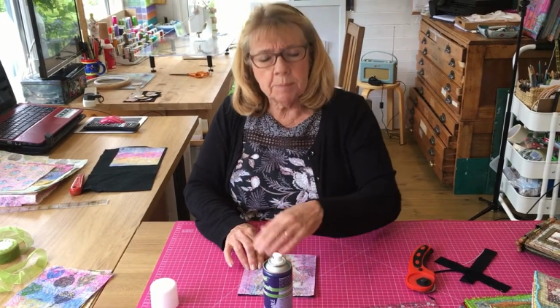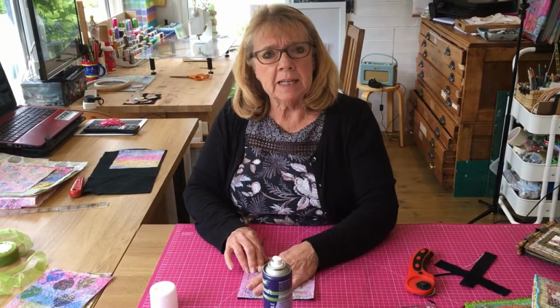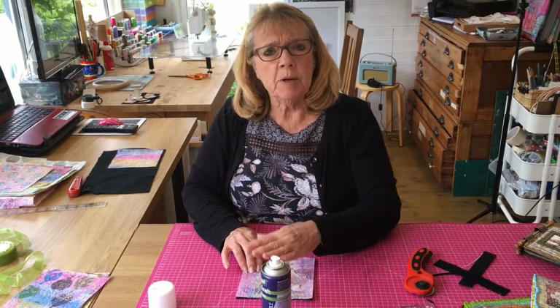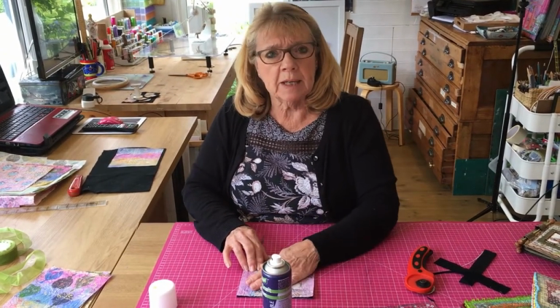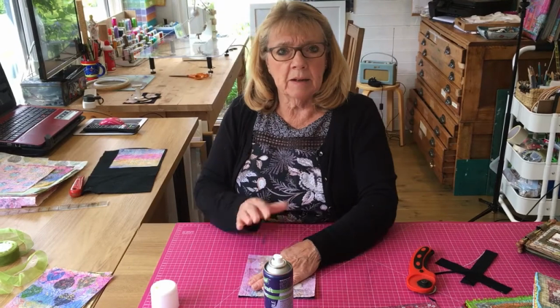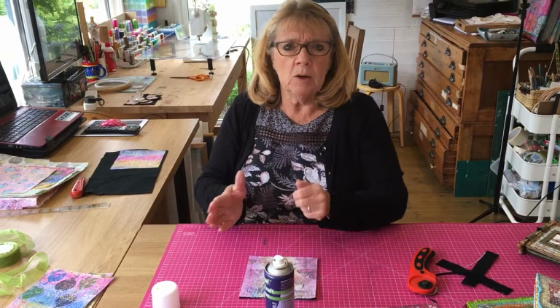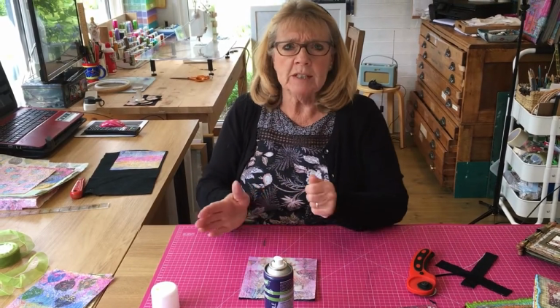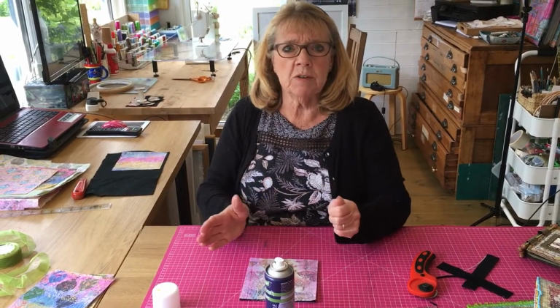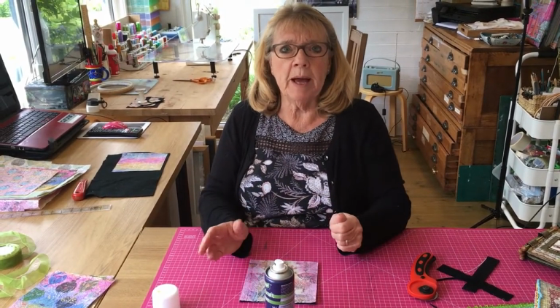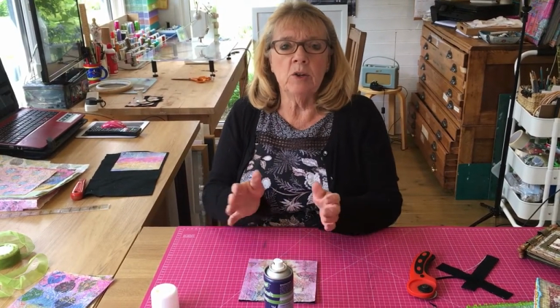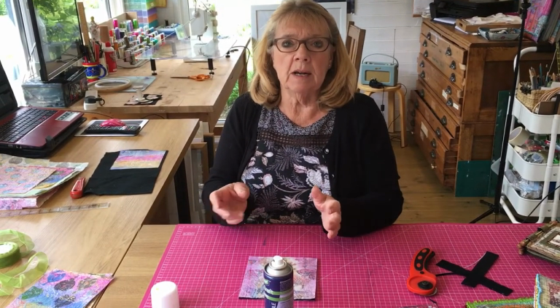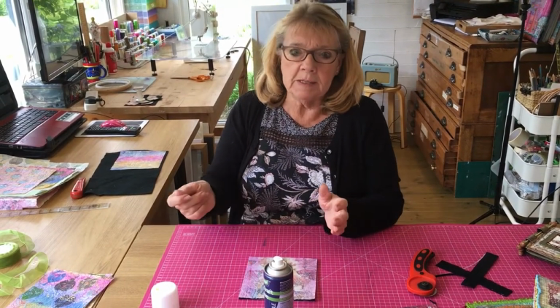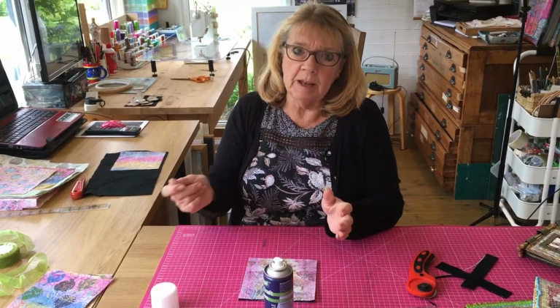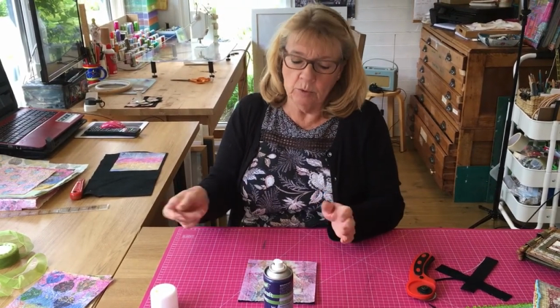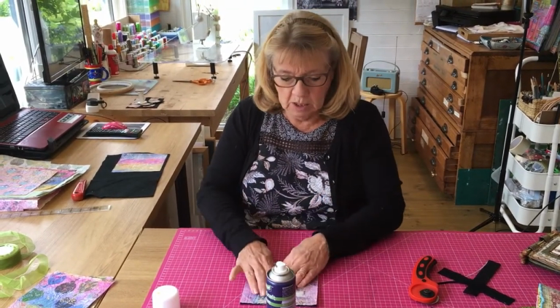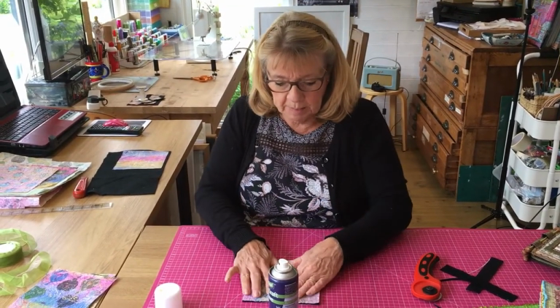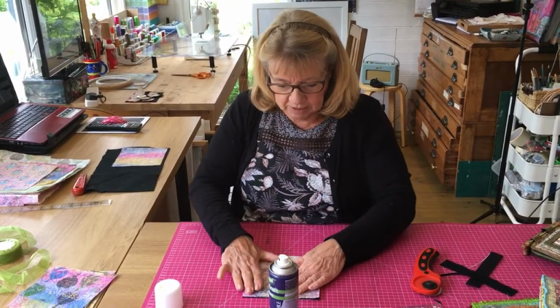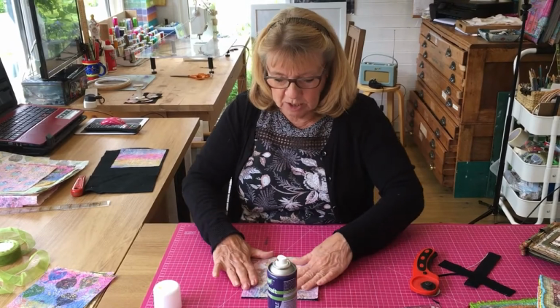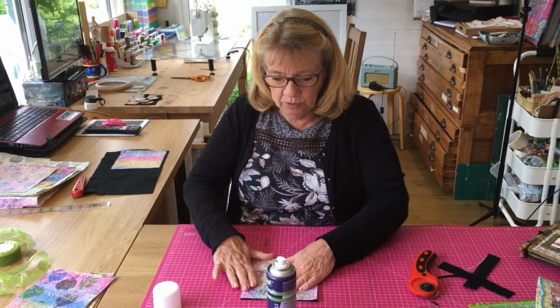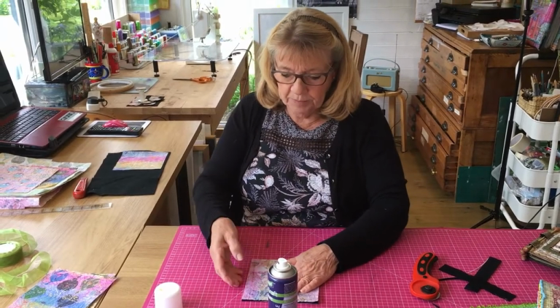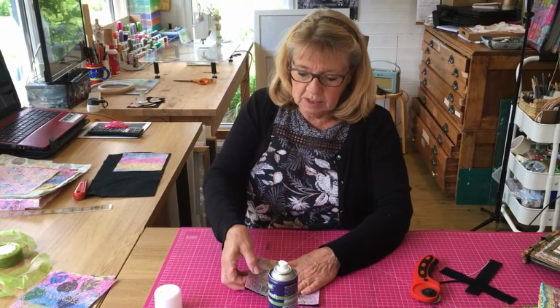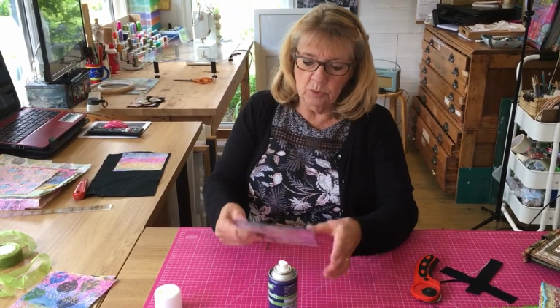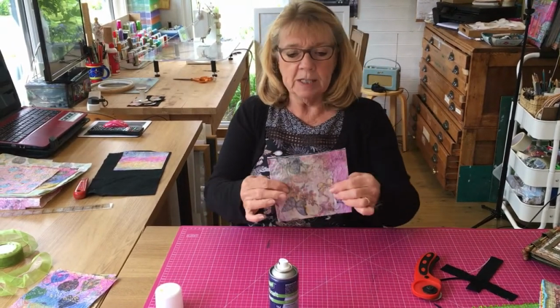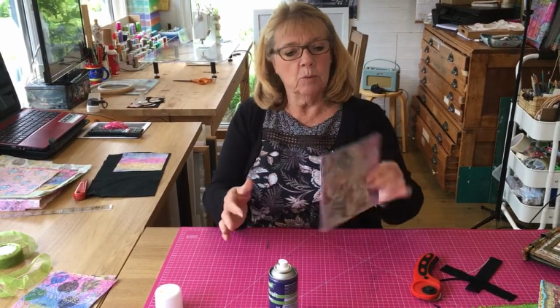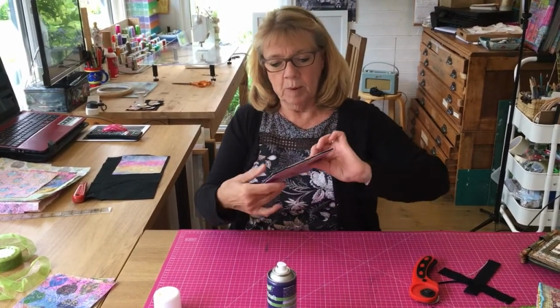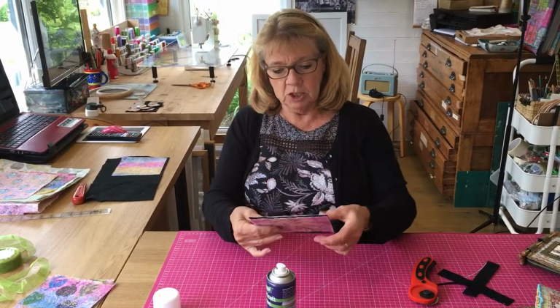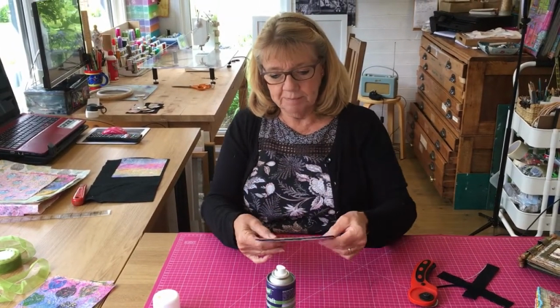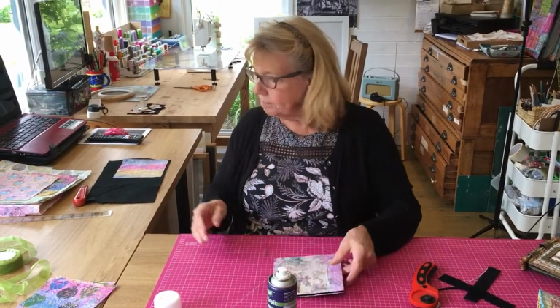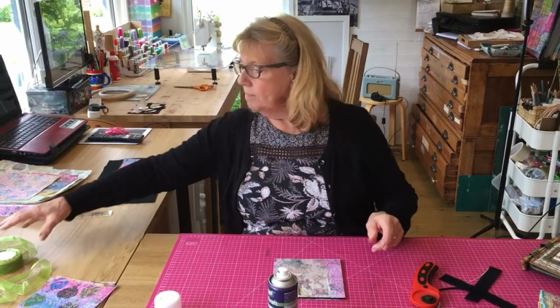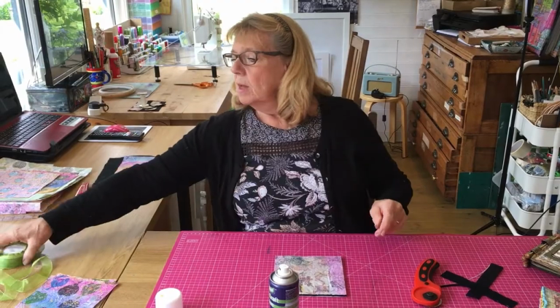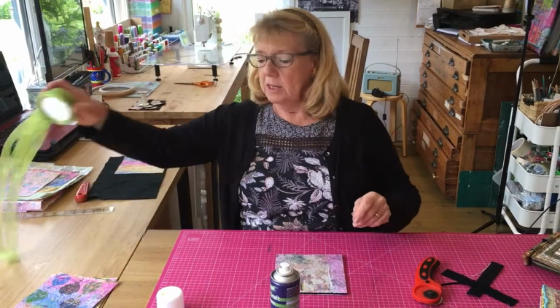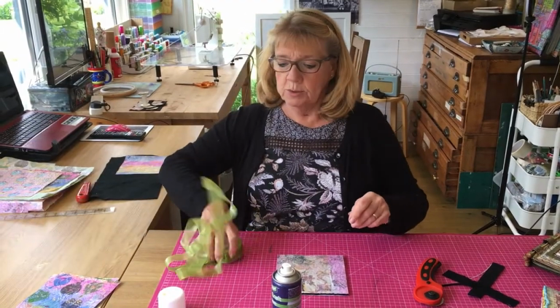Without having some form of stability keeping it all together, it all tends to shift about and you end up with pieces of black felt coming out where you don't want them. So that is one of my pages.